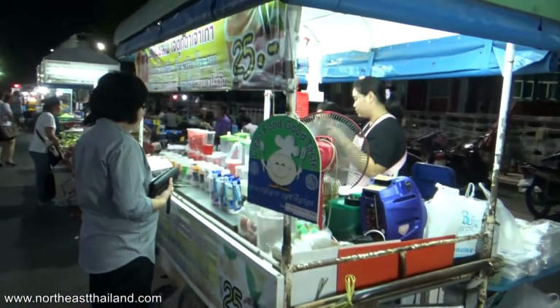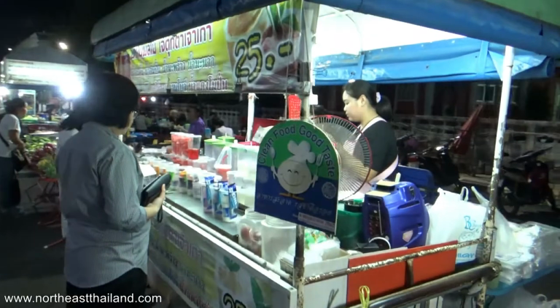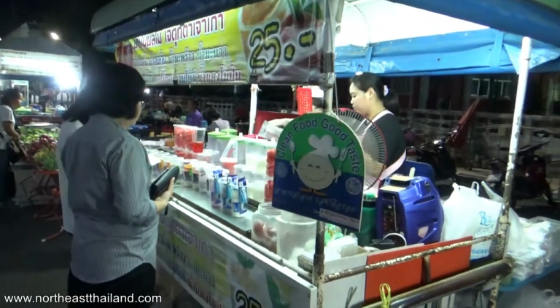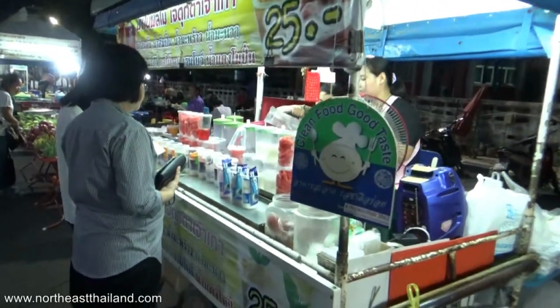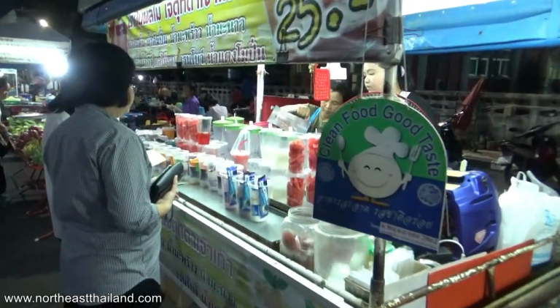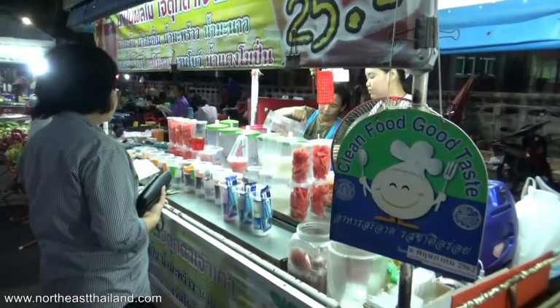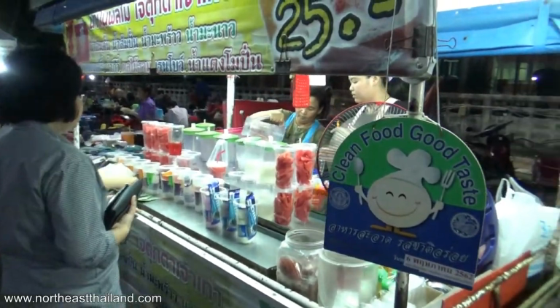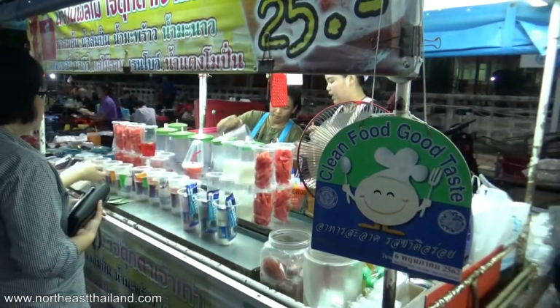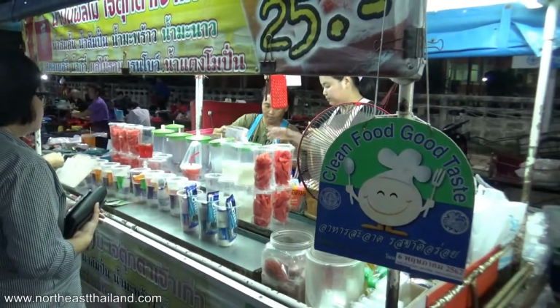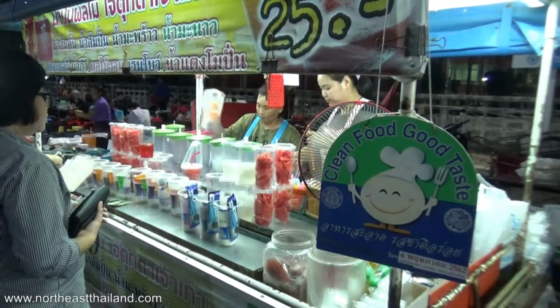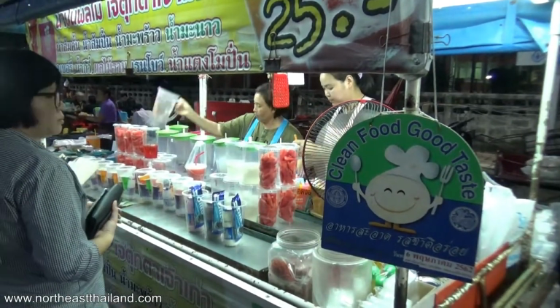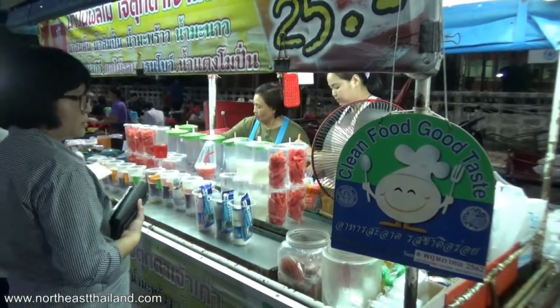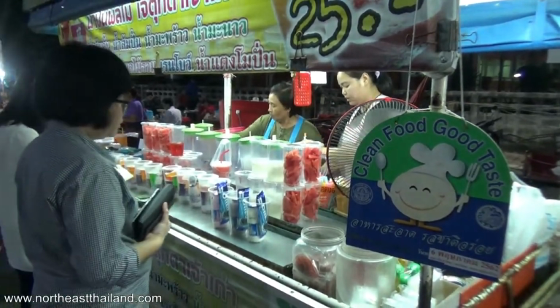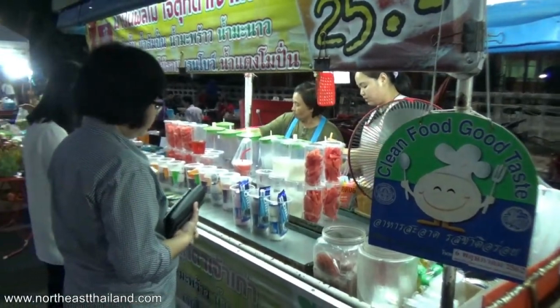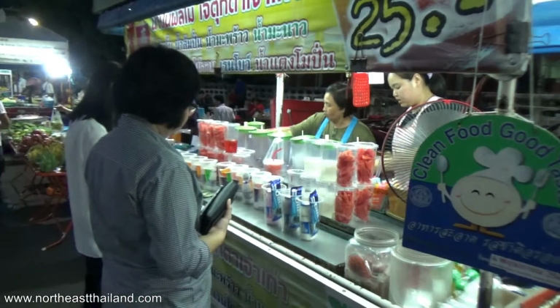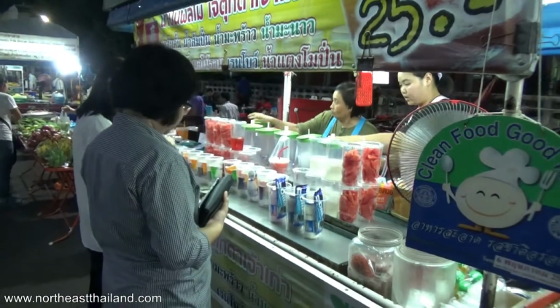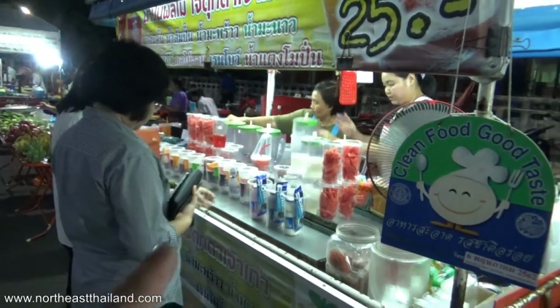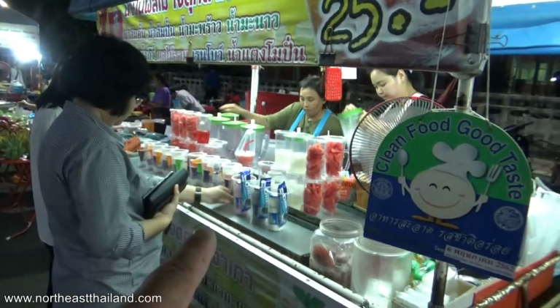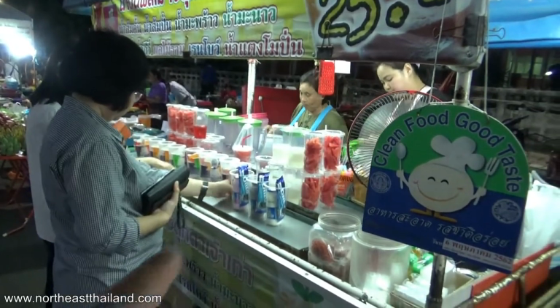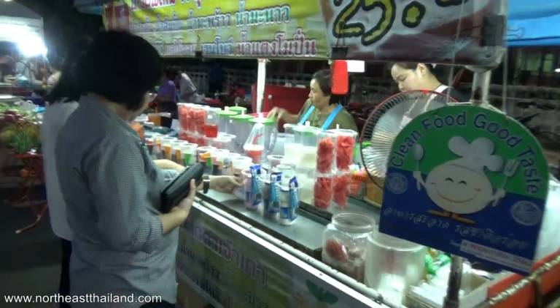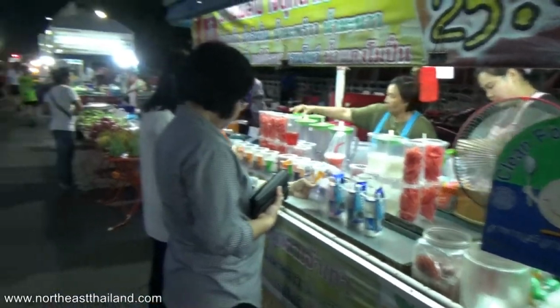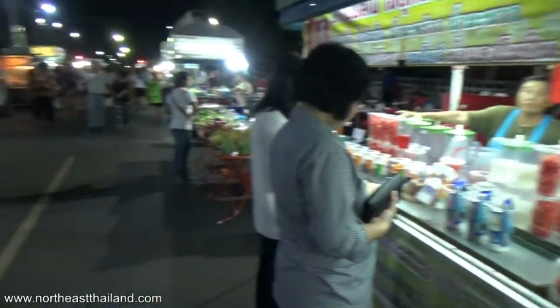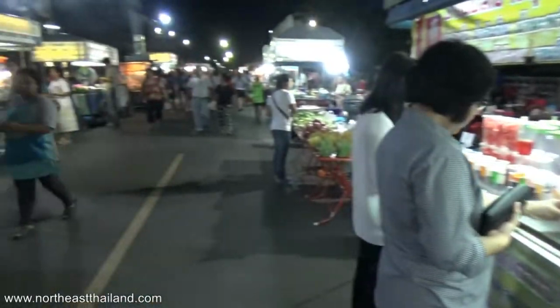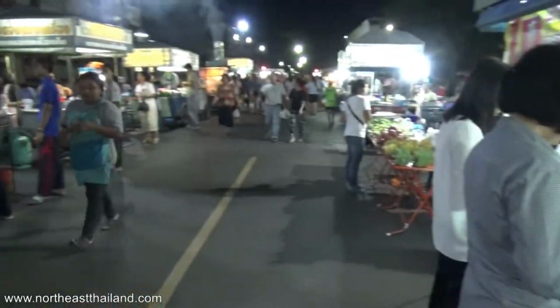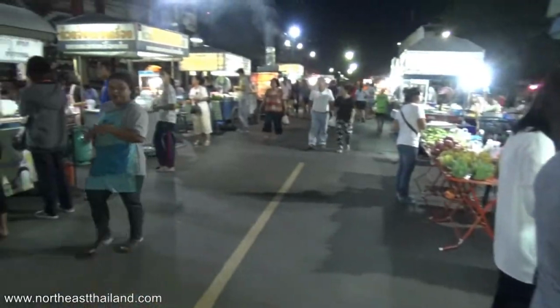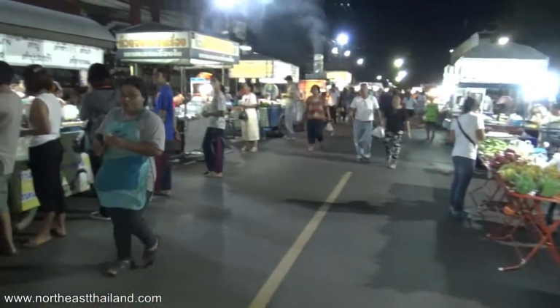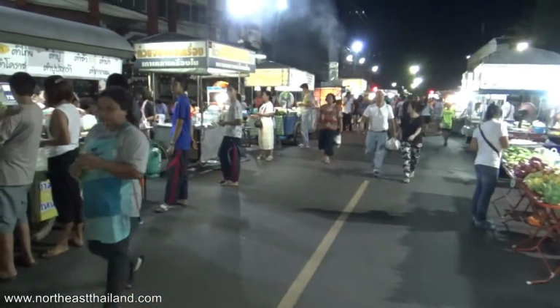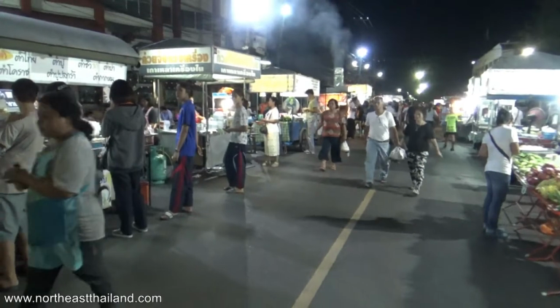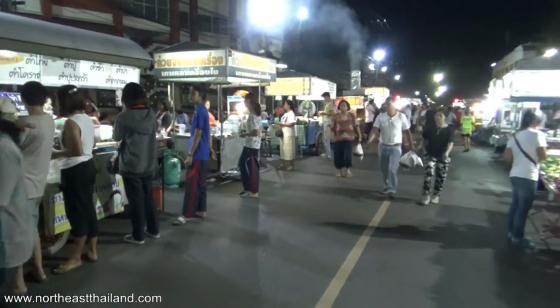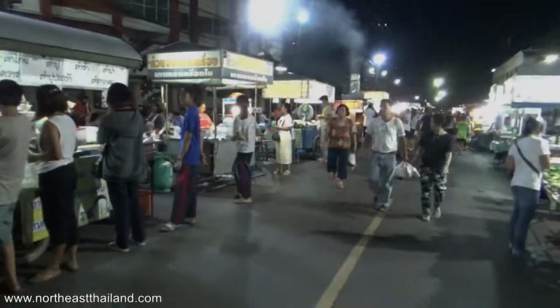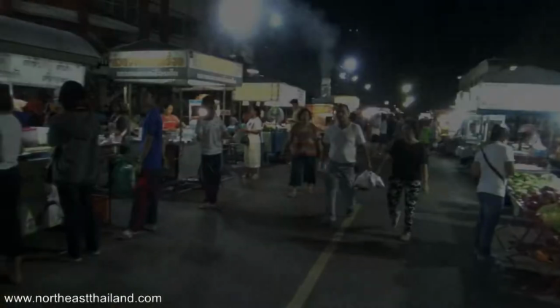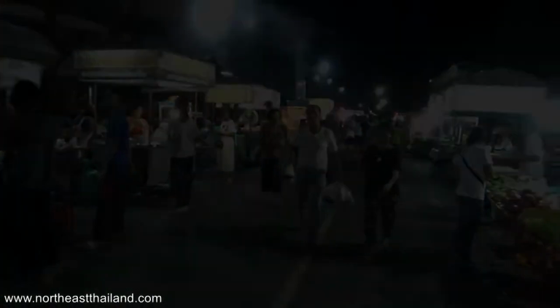The smoothie station — I think there's two if I'm not mistaken. This one comes with Oreos. Should be good. If it's got cookies in it, it should be good.